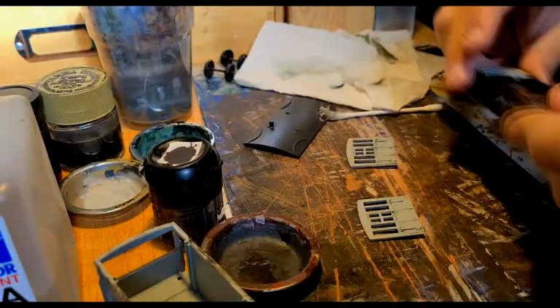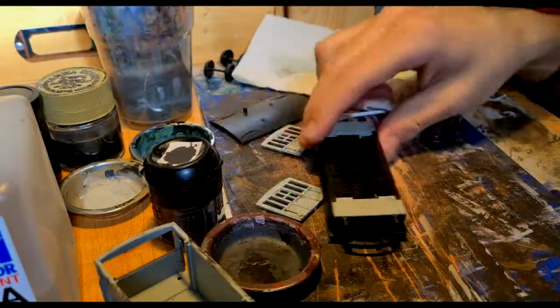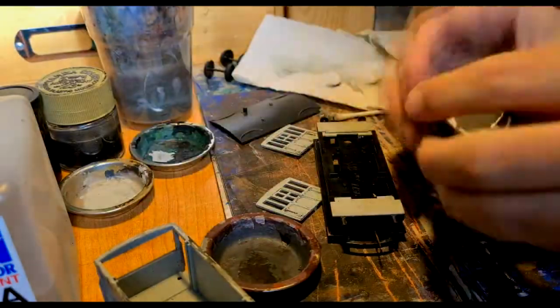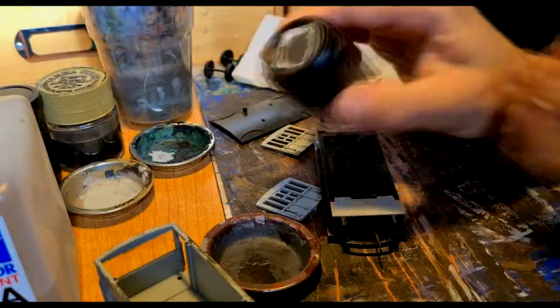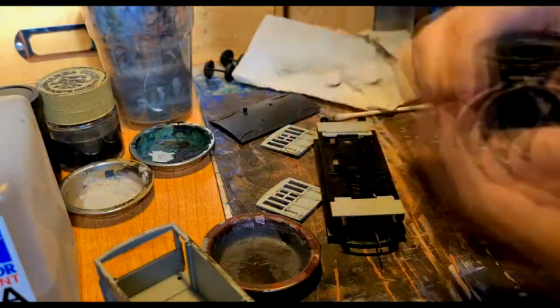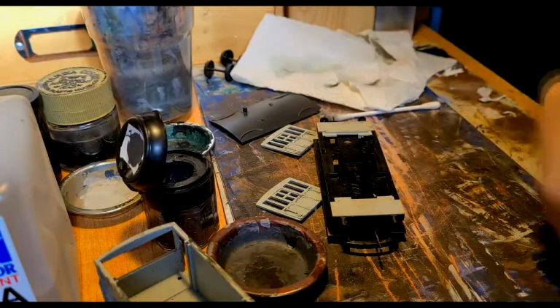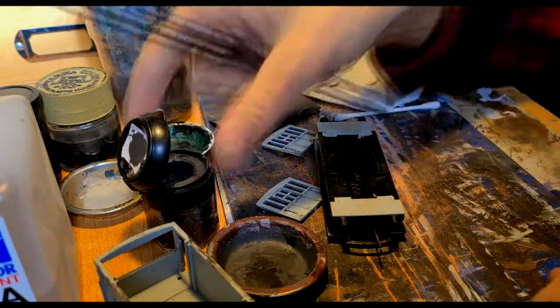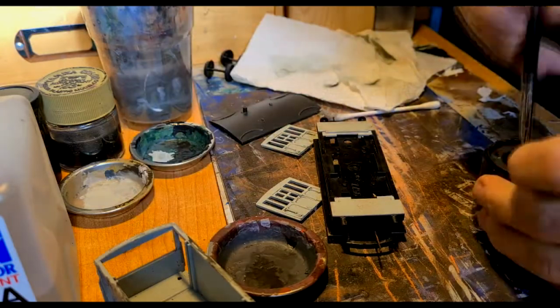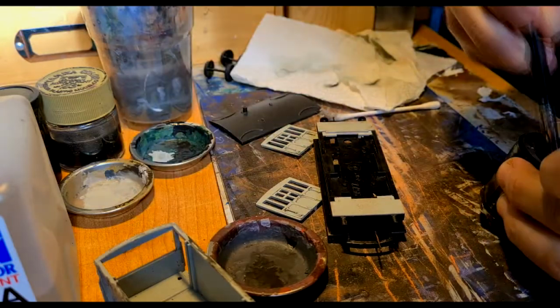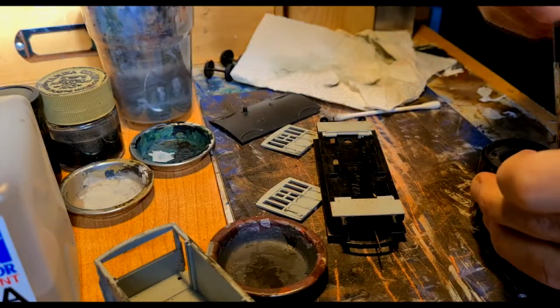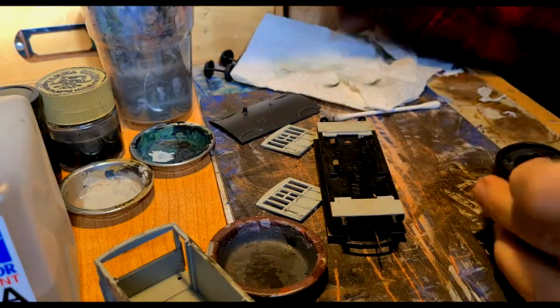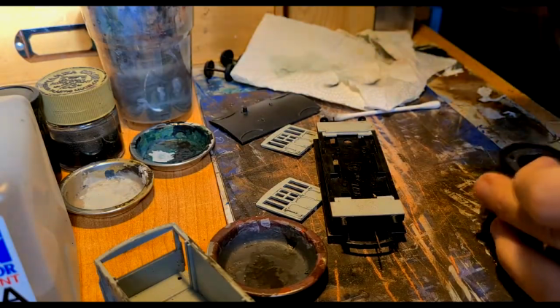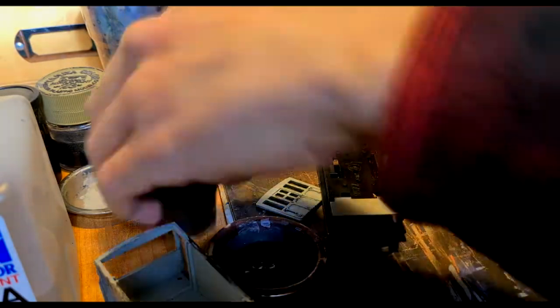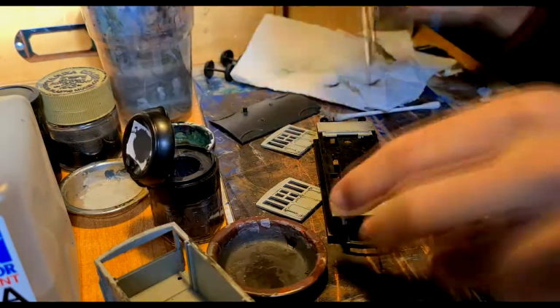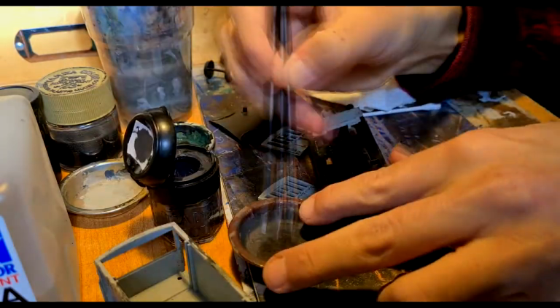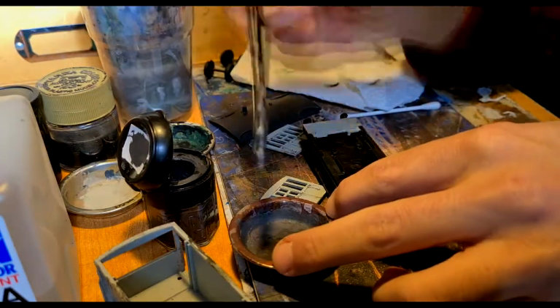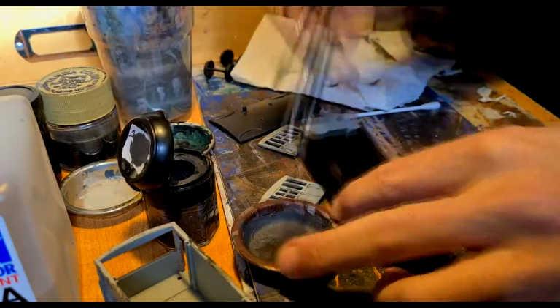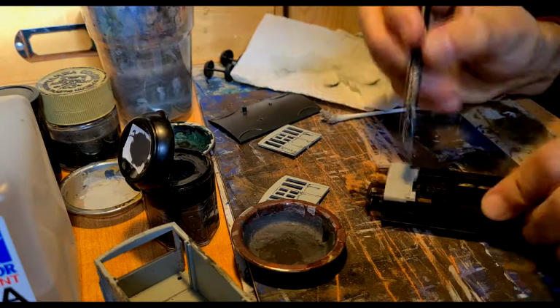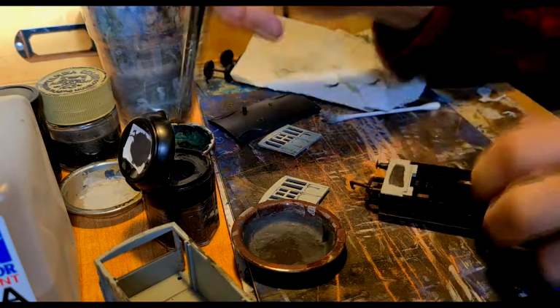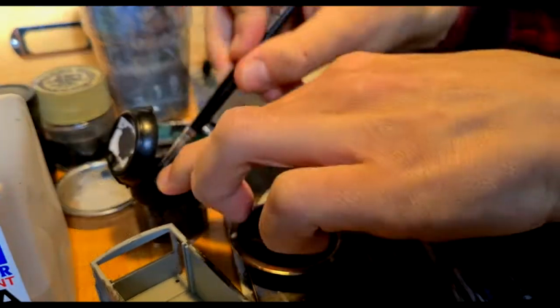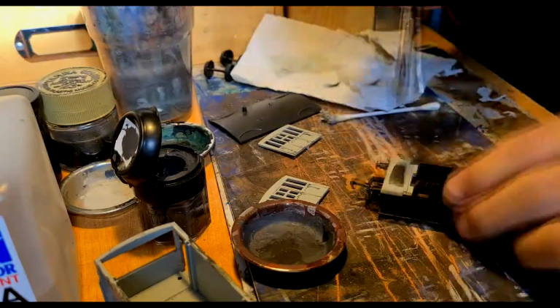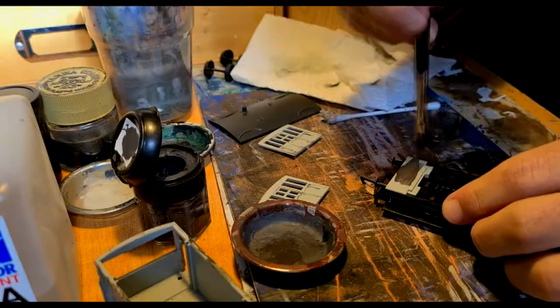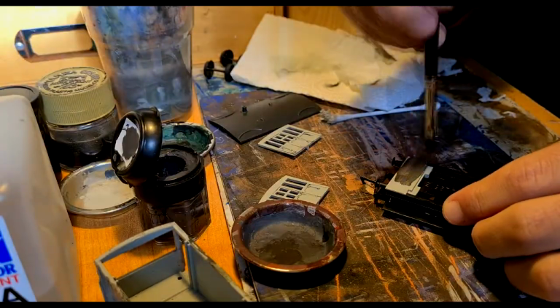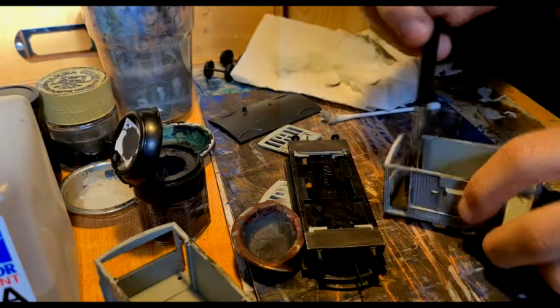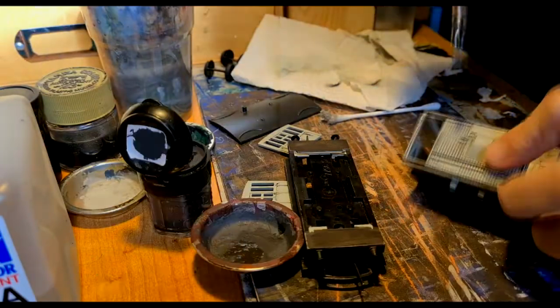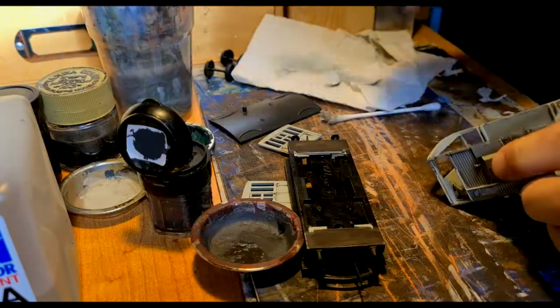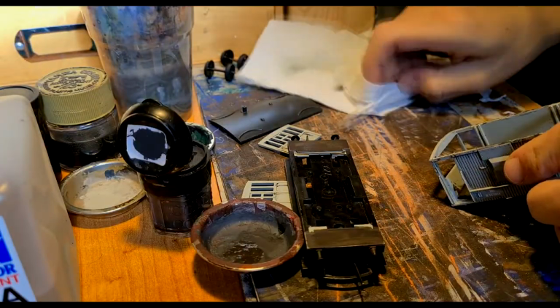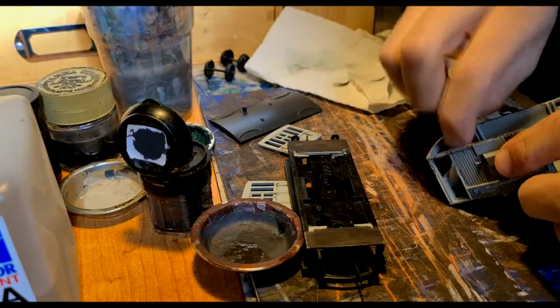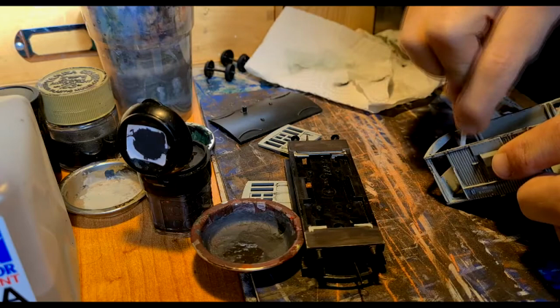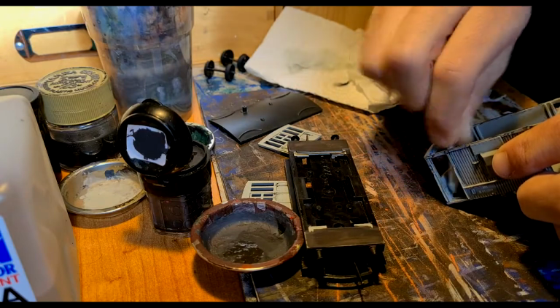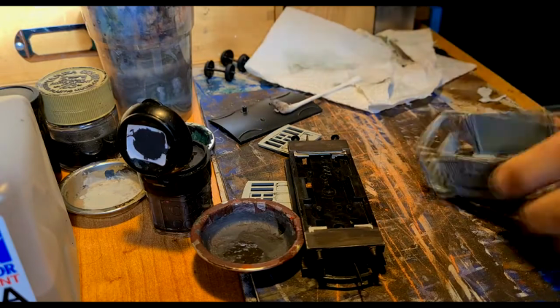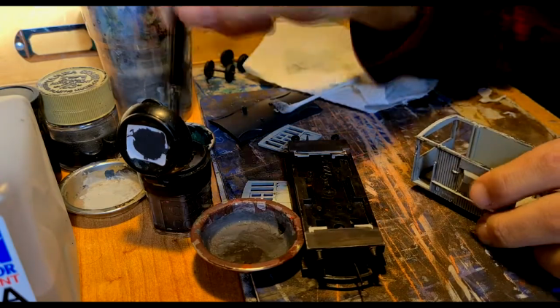Next I painted those top grey parts of the chassis with a mixed colour made out of black, white and brown. It's like the dark grey but a bit more light and brownish. I do the same with the inside footplate of the van.